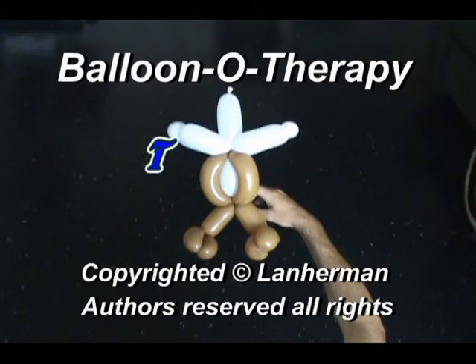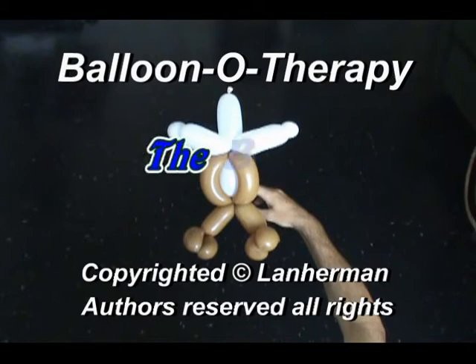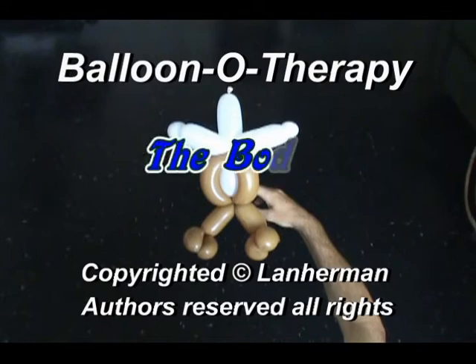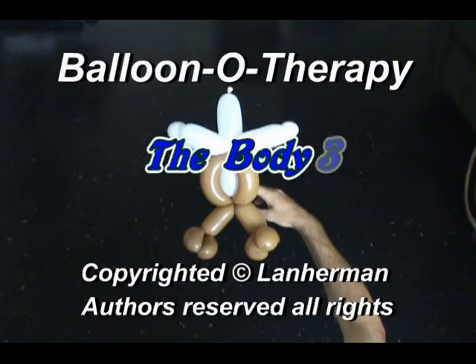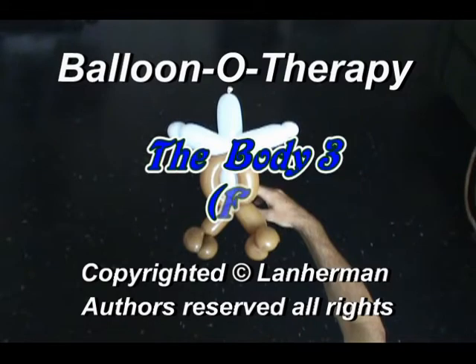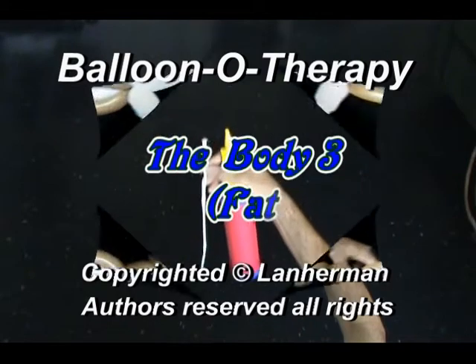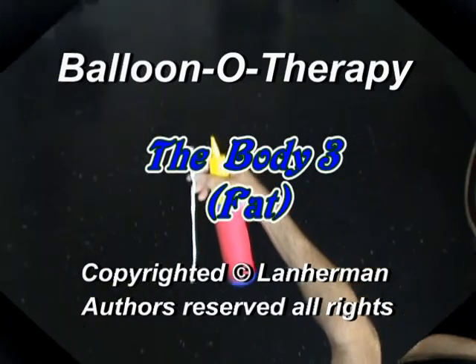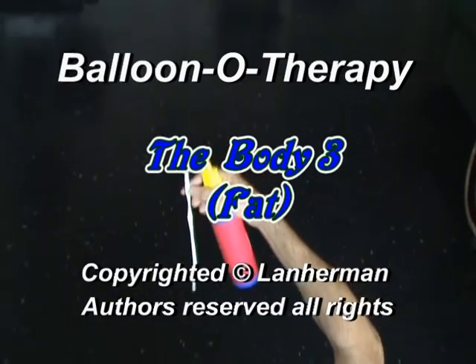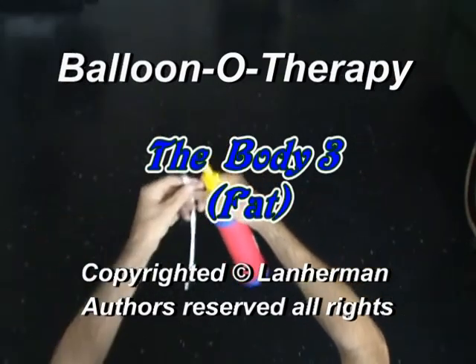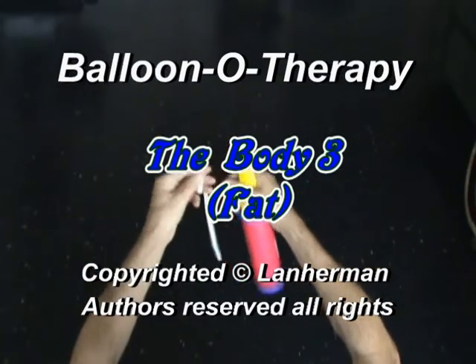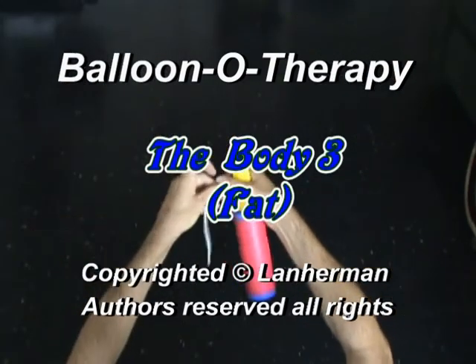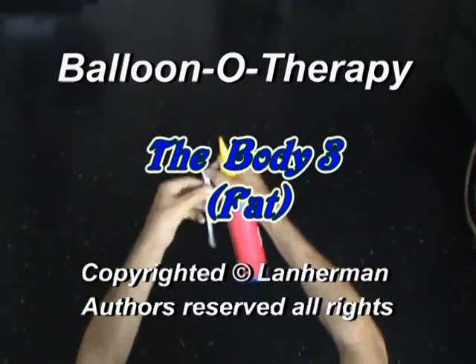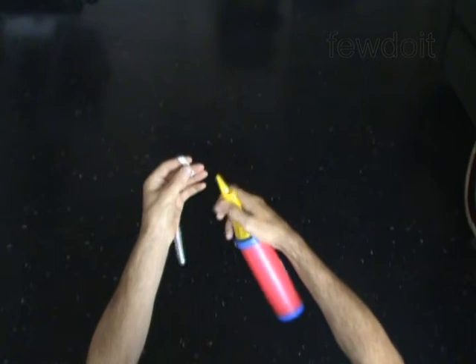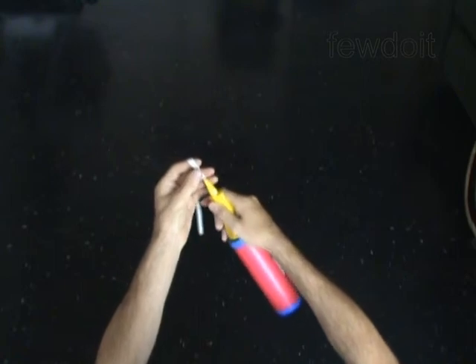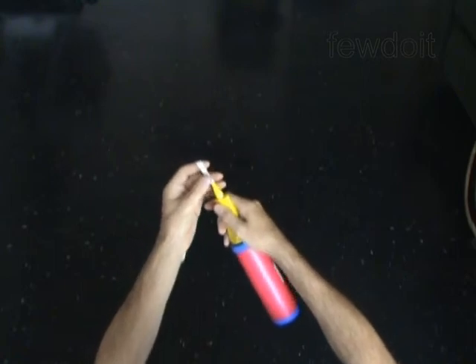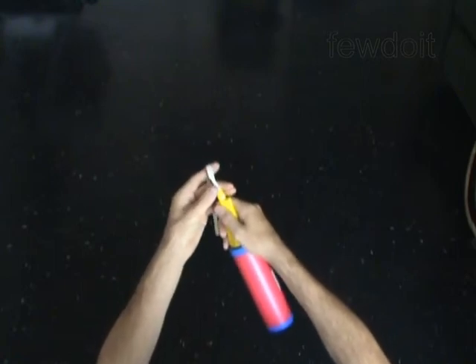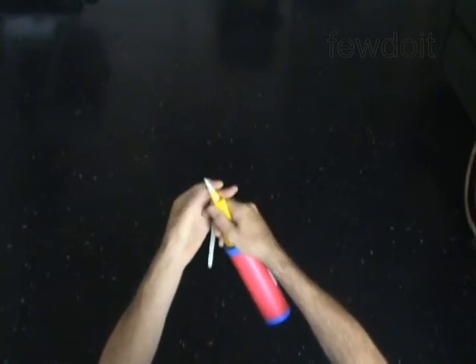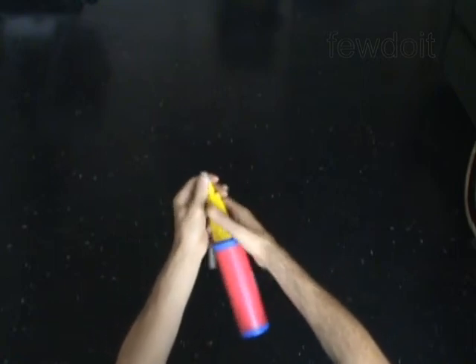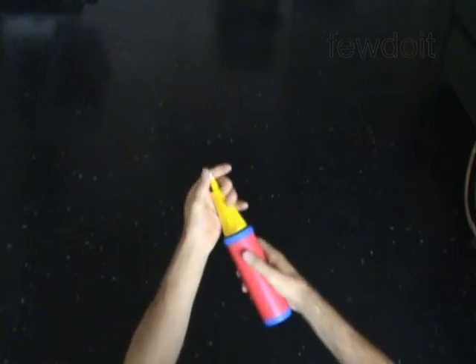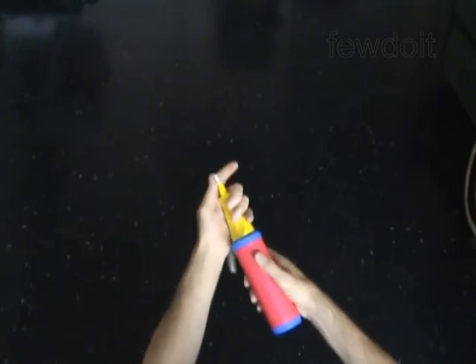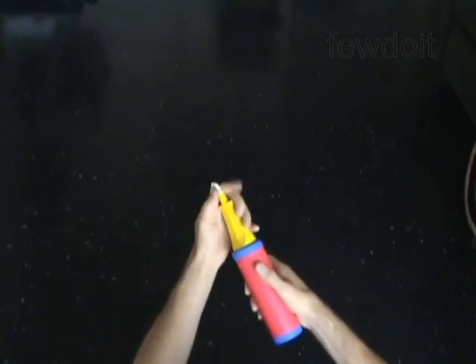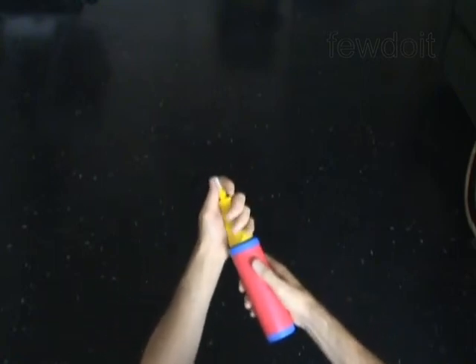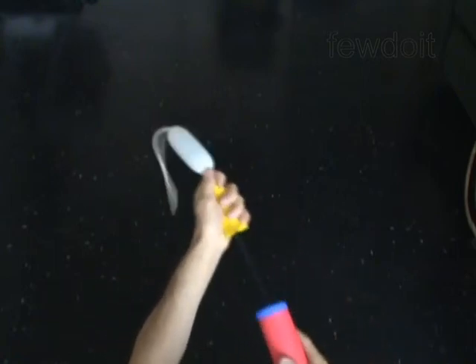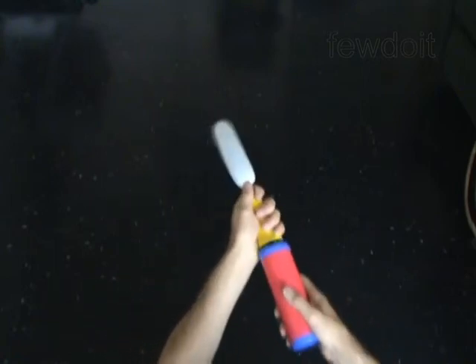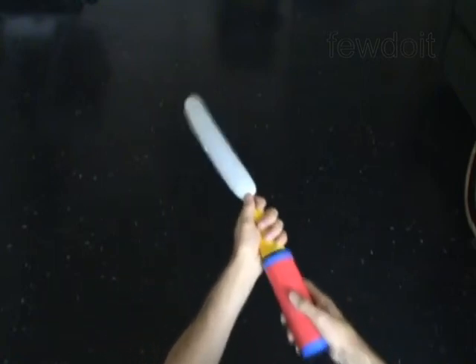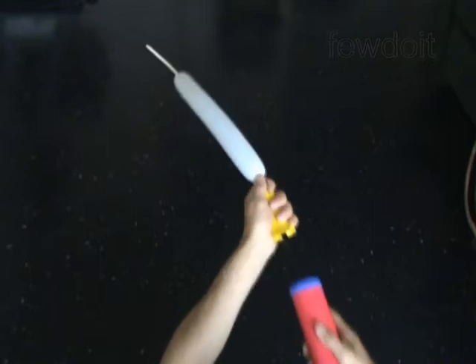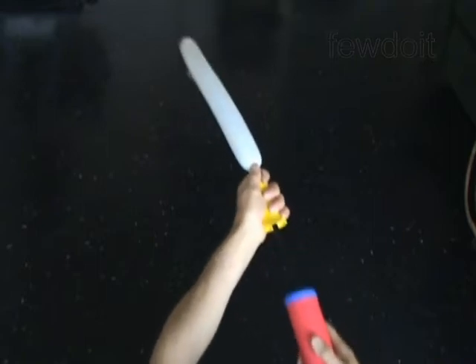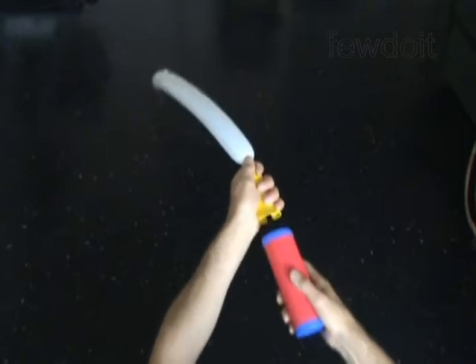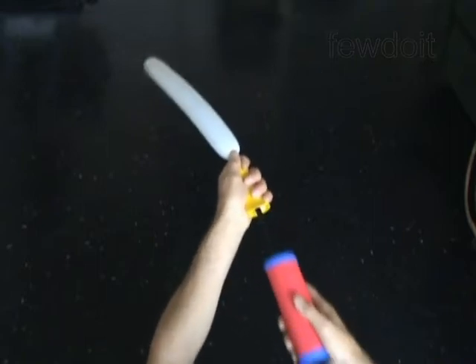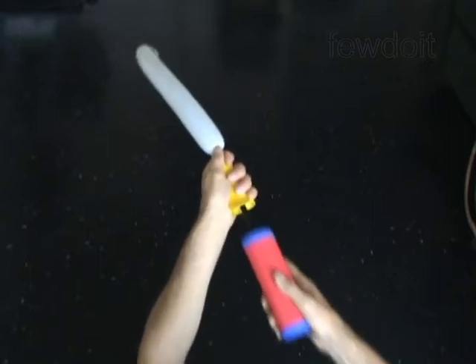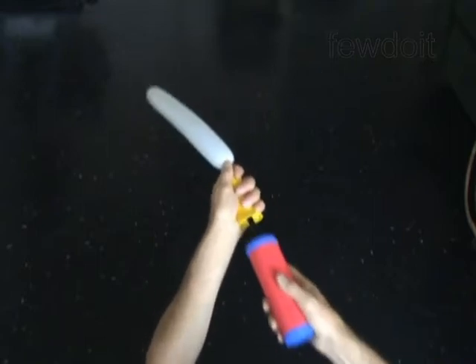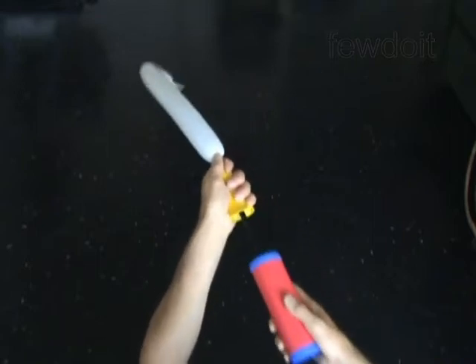Hello. We are going to make a body. First we will make the basic bird body. Then we will attach legs and use the same legs balloon to dress the body.